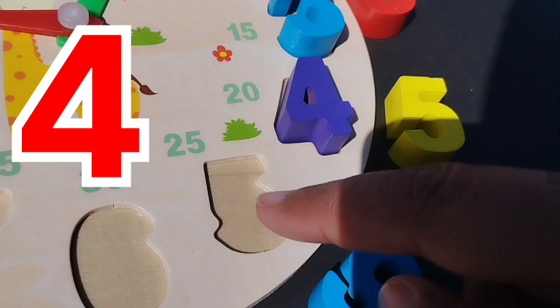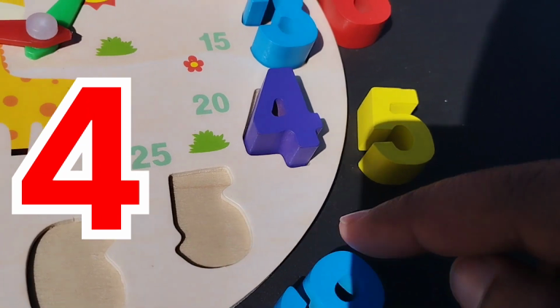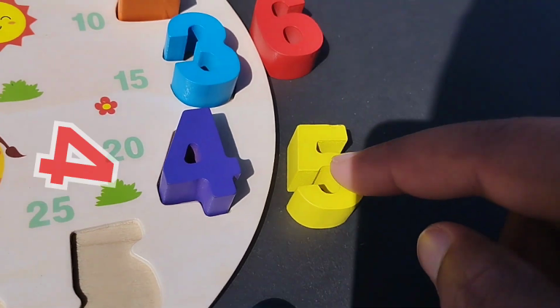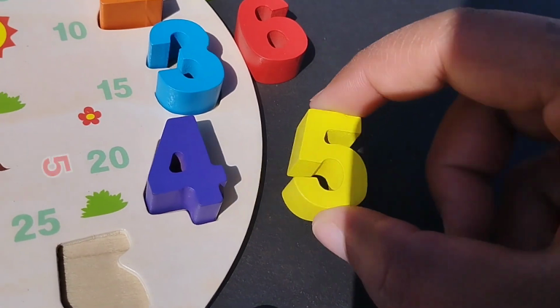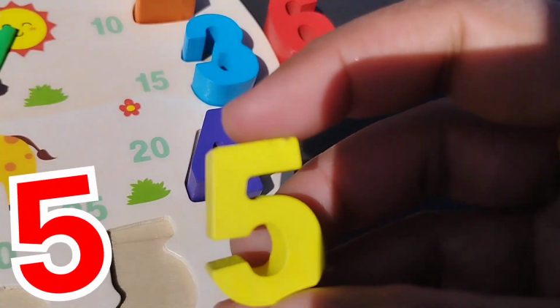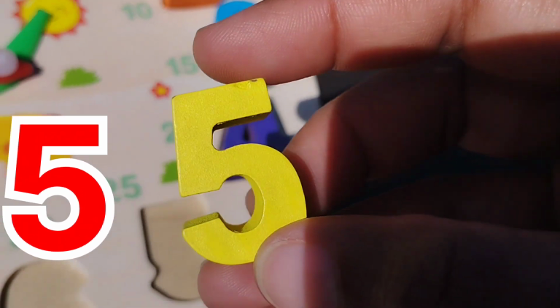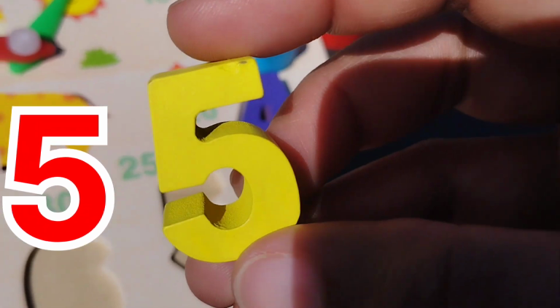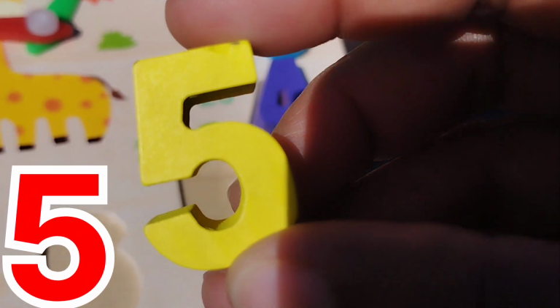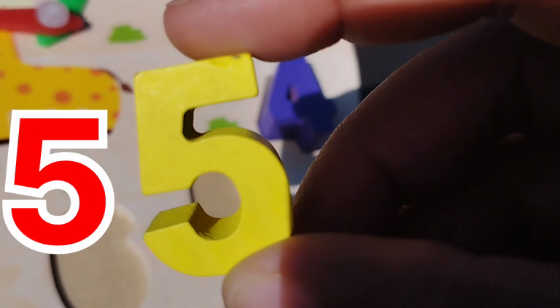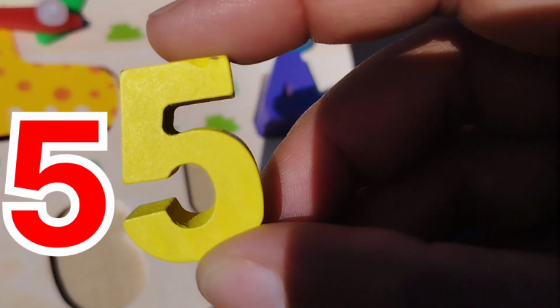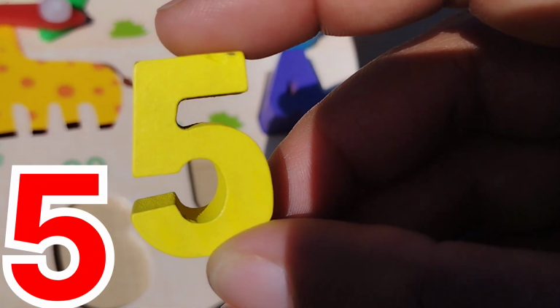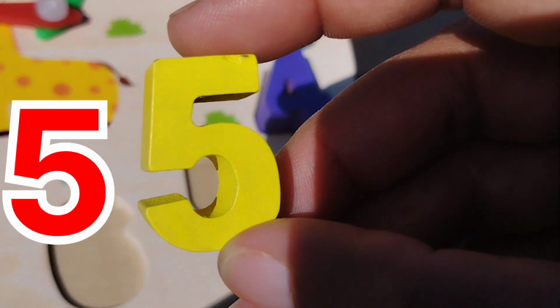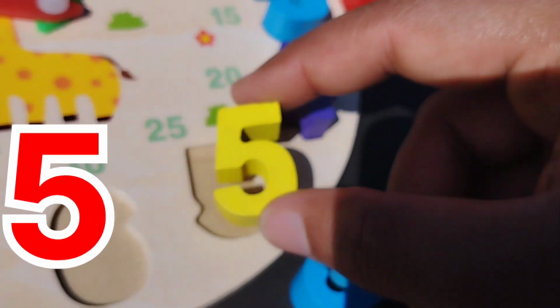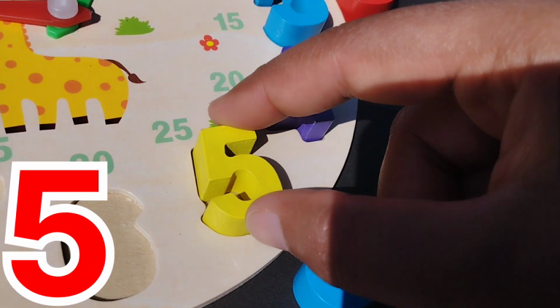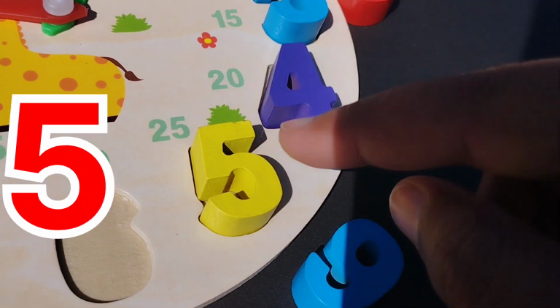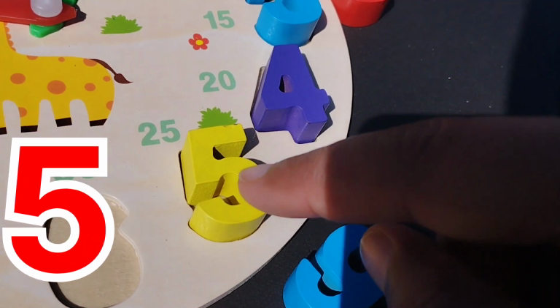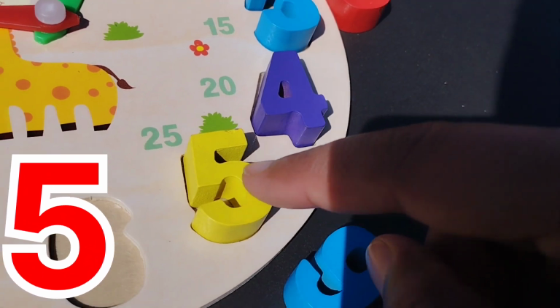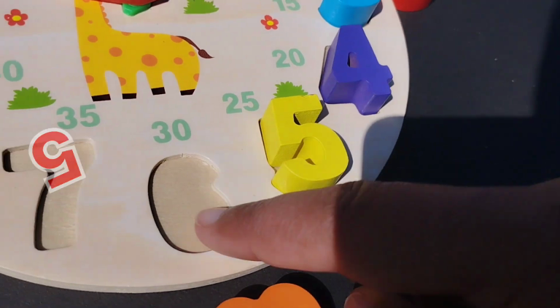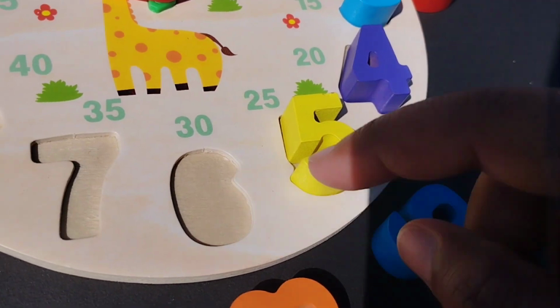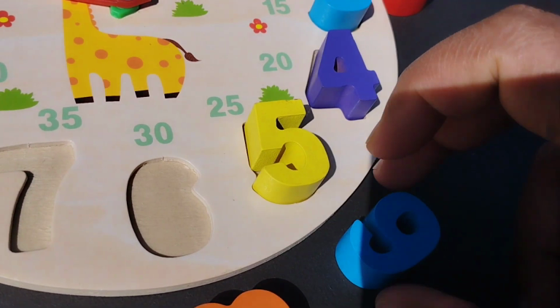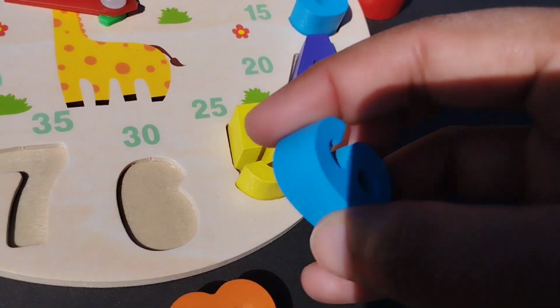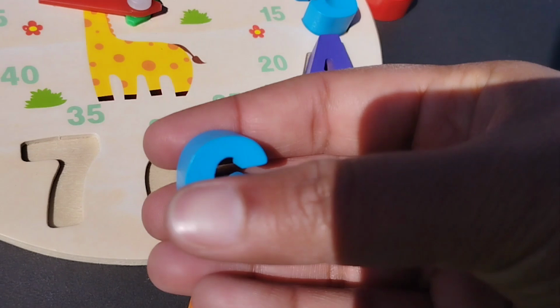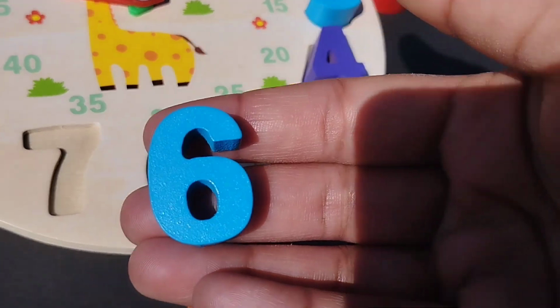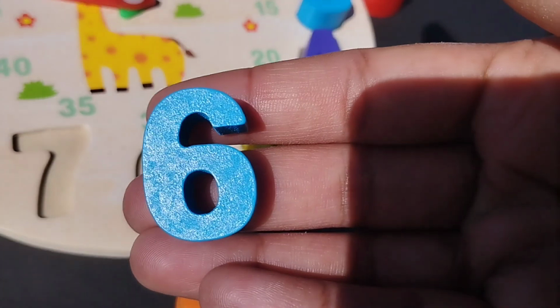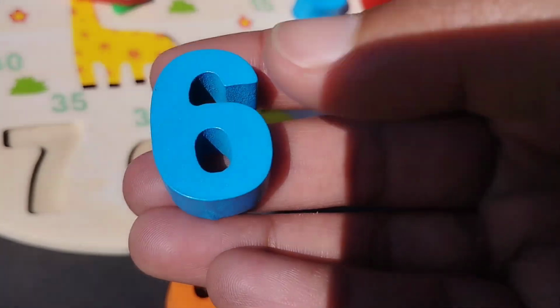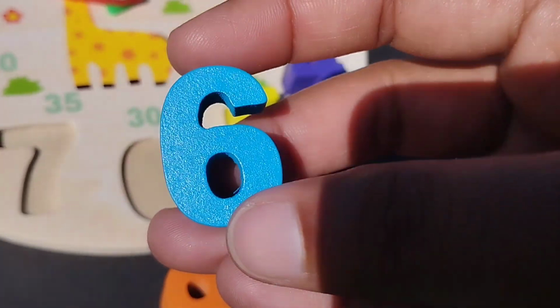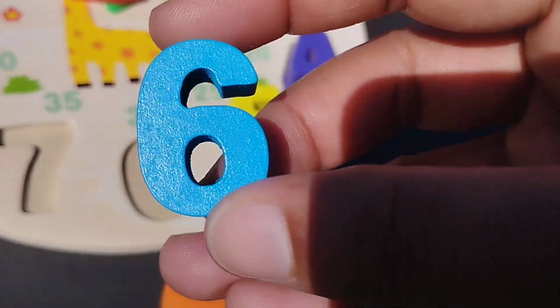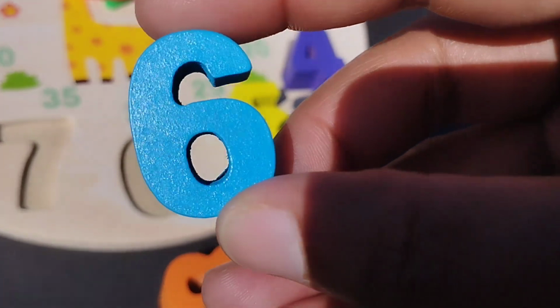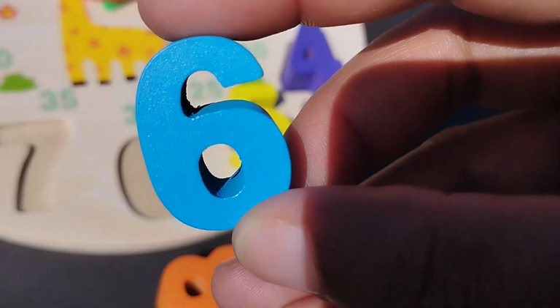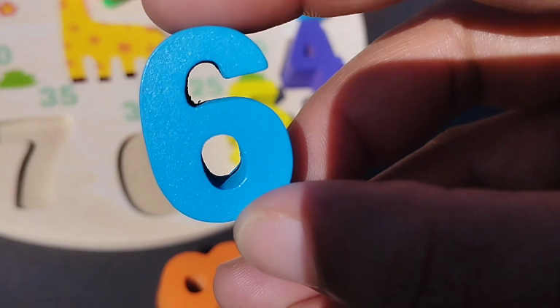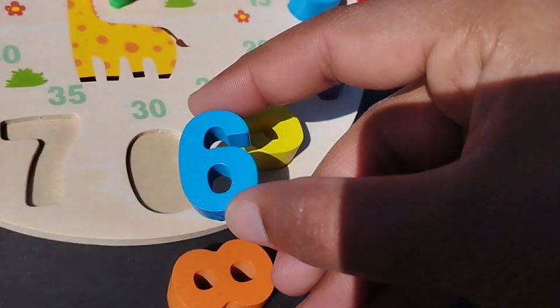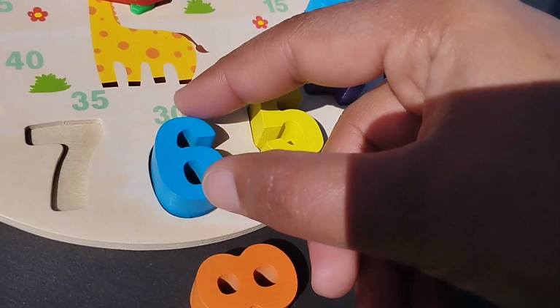The next number is number 5. This is number 5. The next number is number 6. This is number 6.